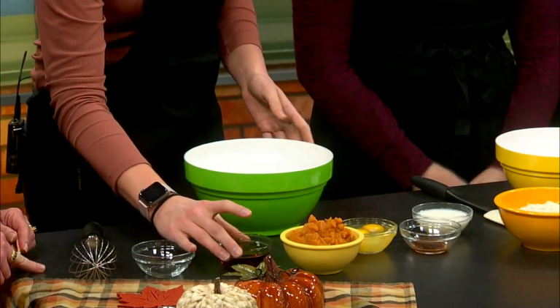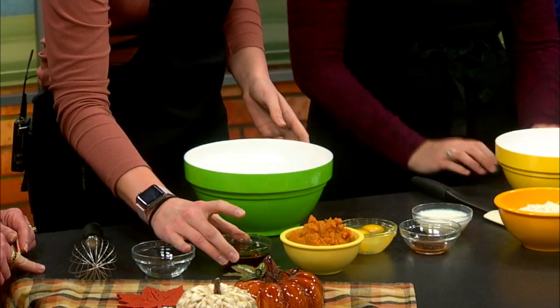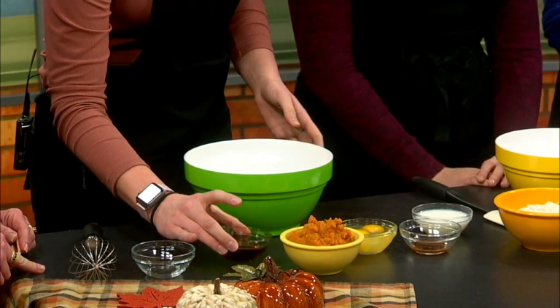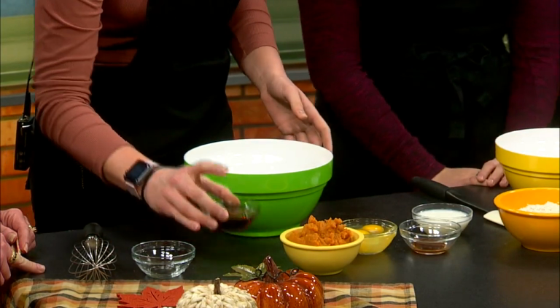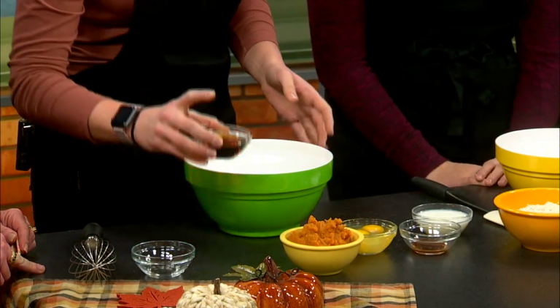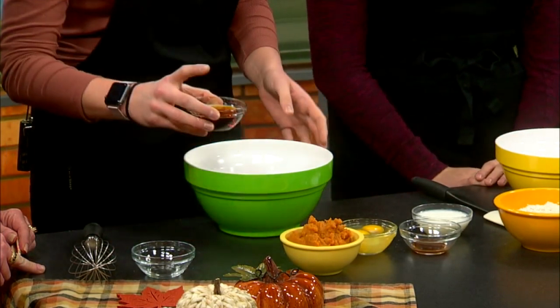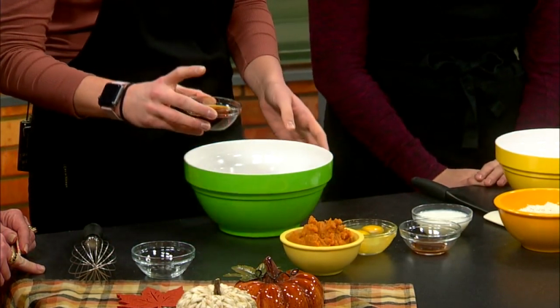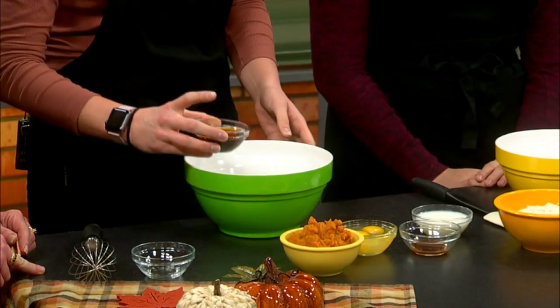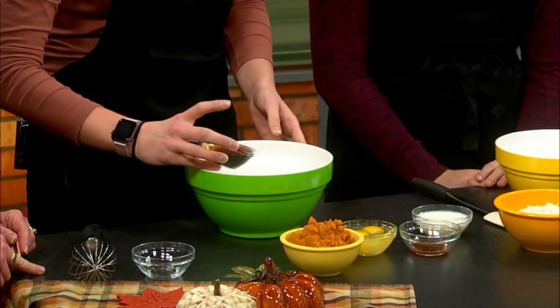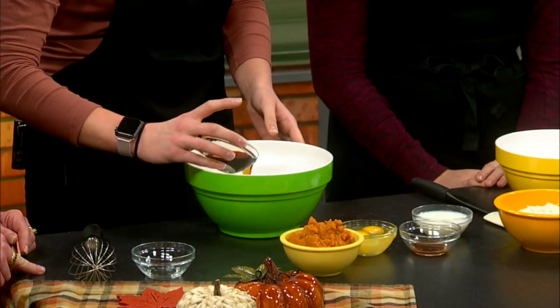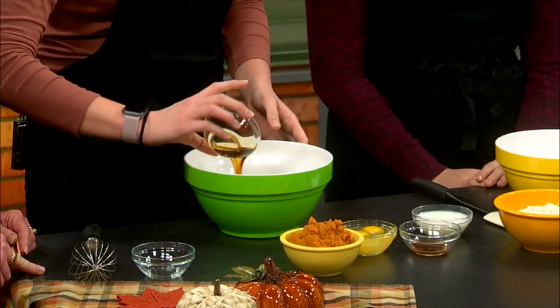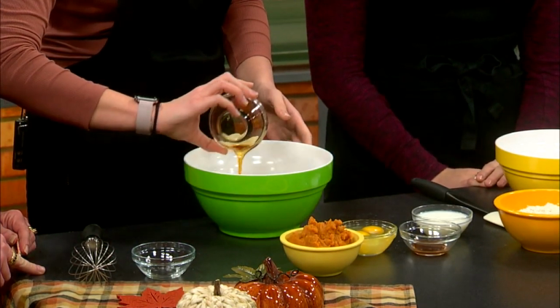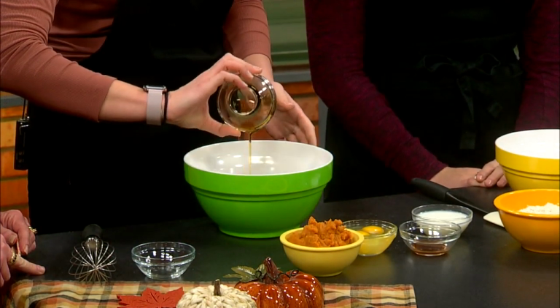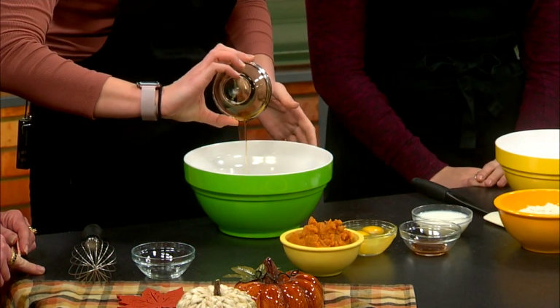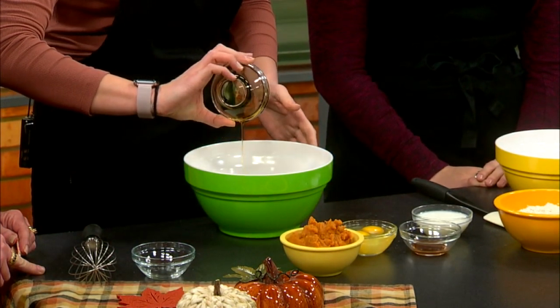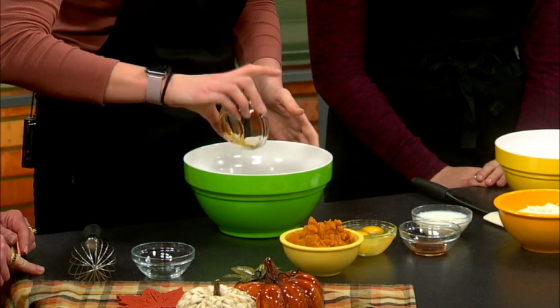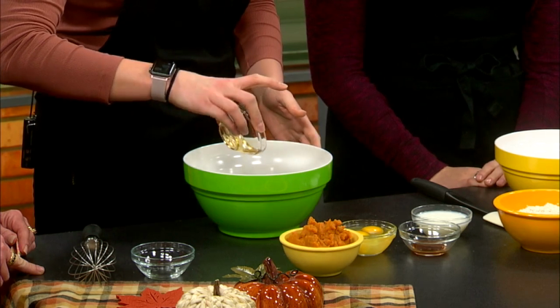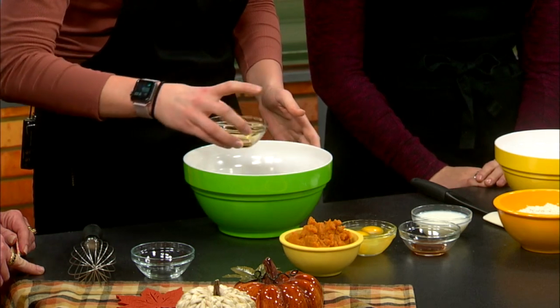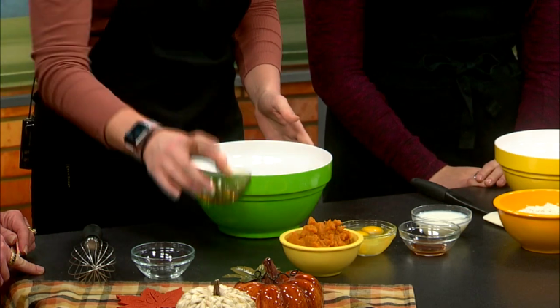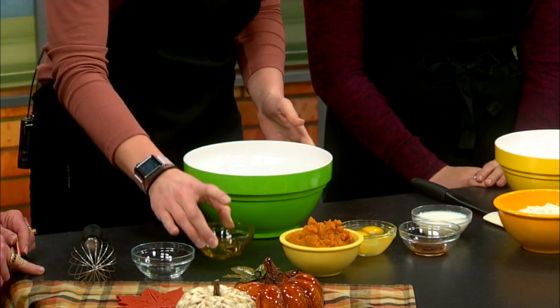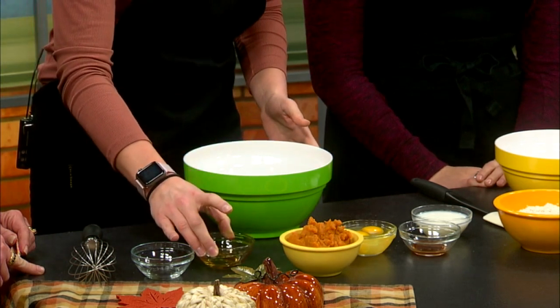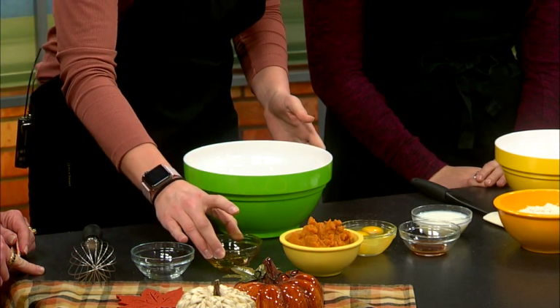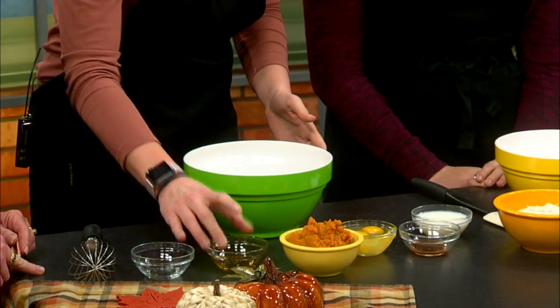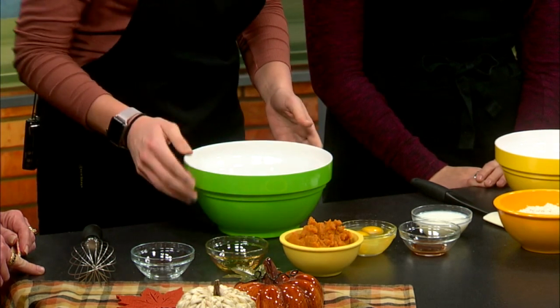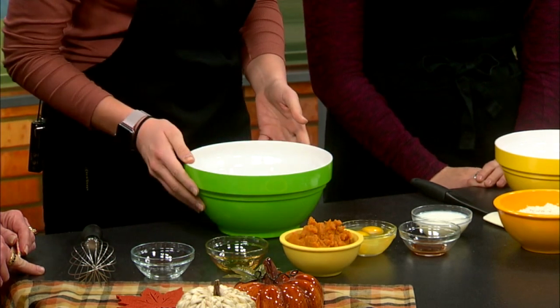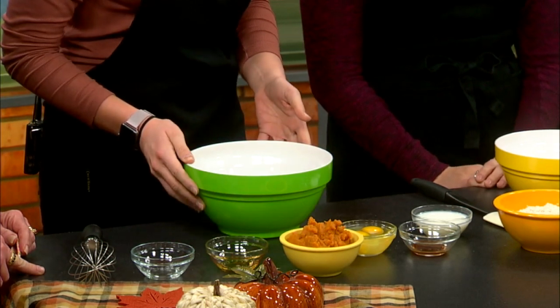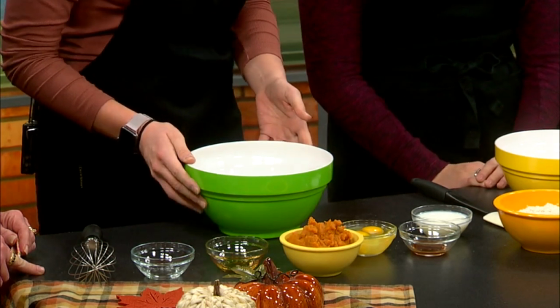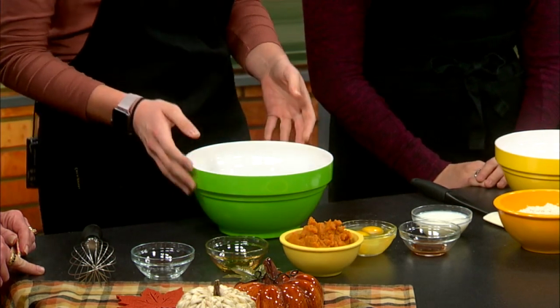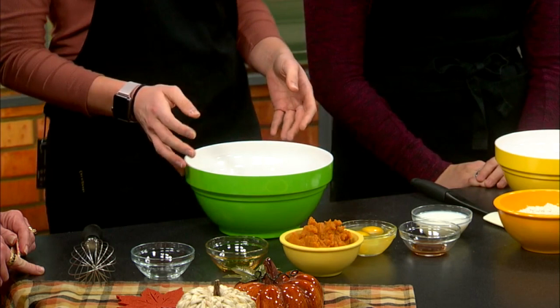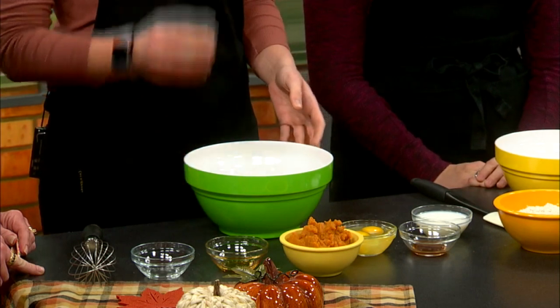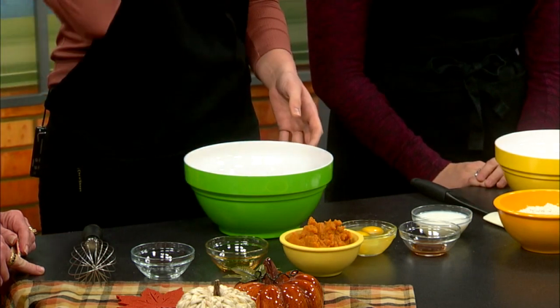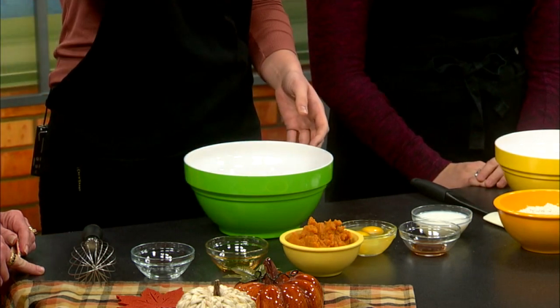Next we're going to have a half a cup of maple syrup. It's a healthier alternative than using white or brown sugar, and it comes right from Wisconsin's maple trees. We want to use pure maple syrup — not the processed kind.